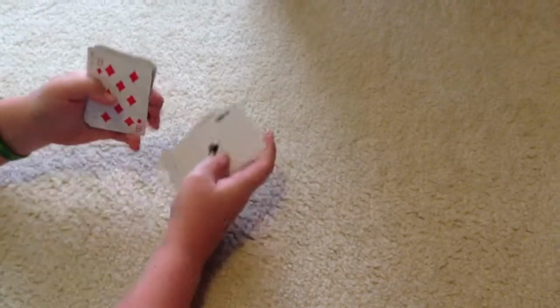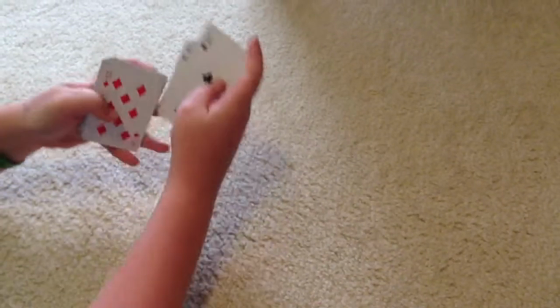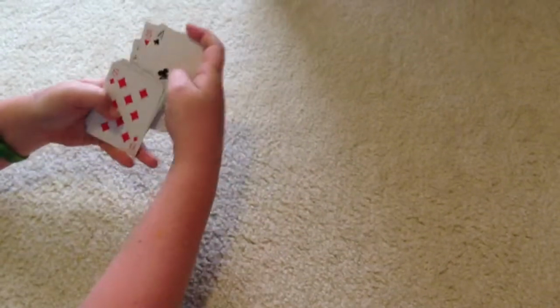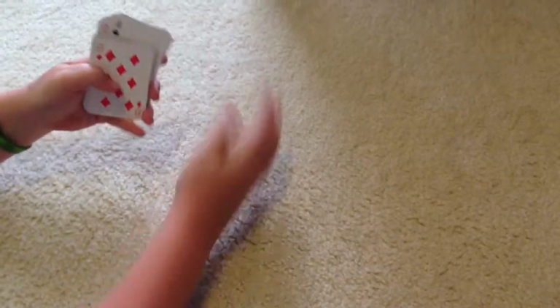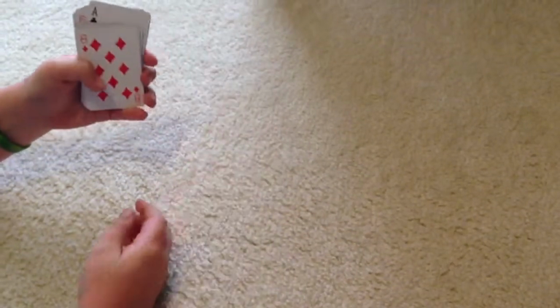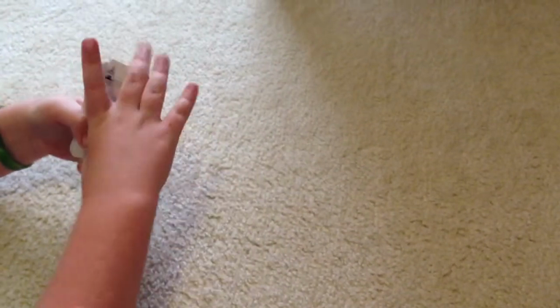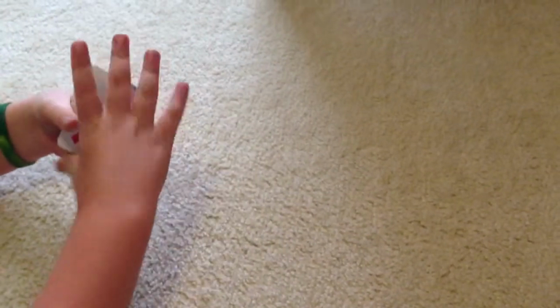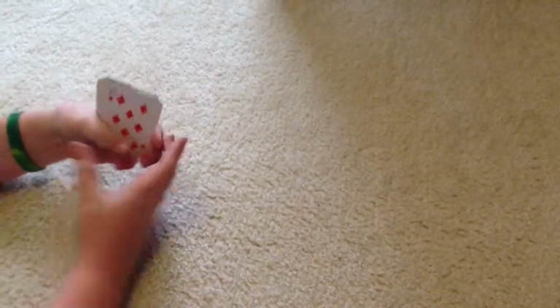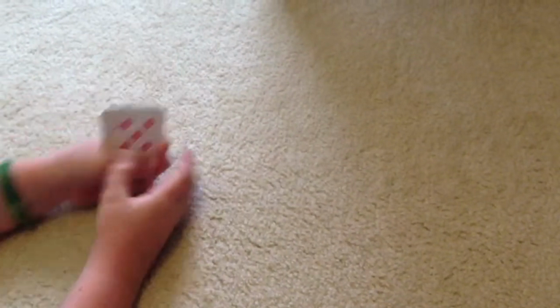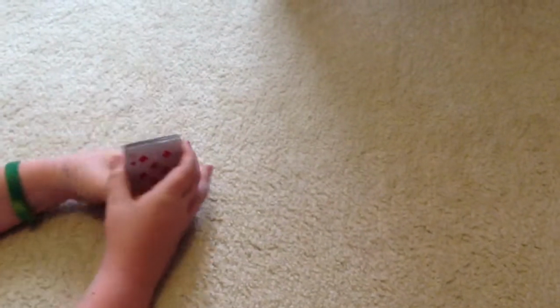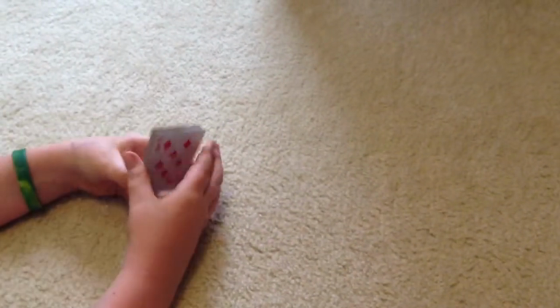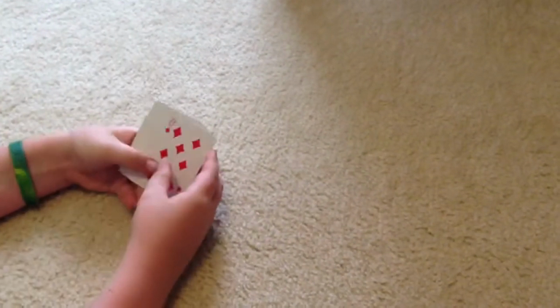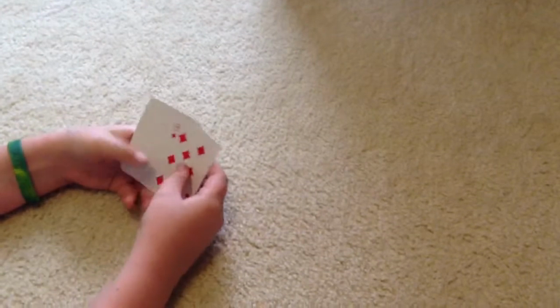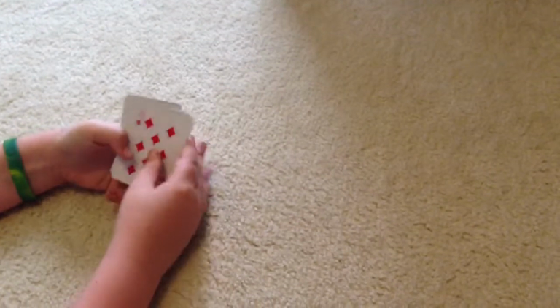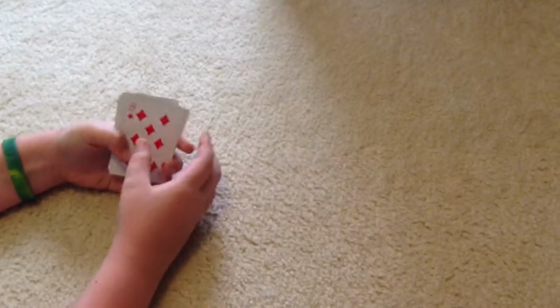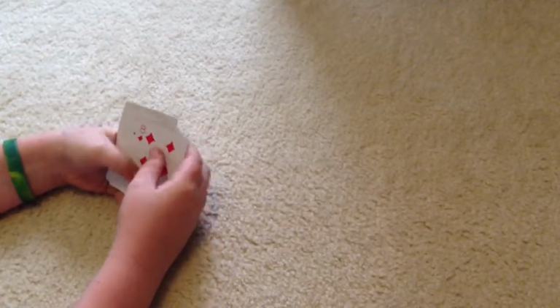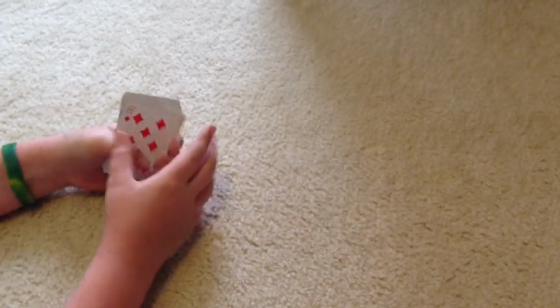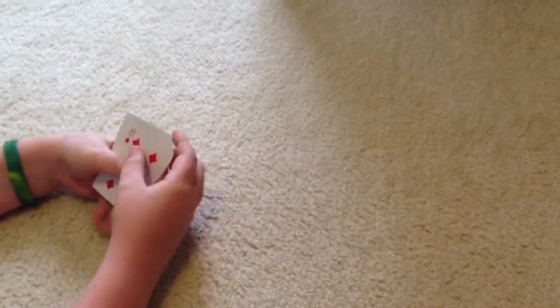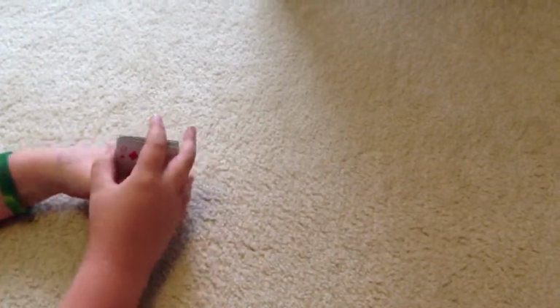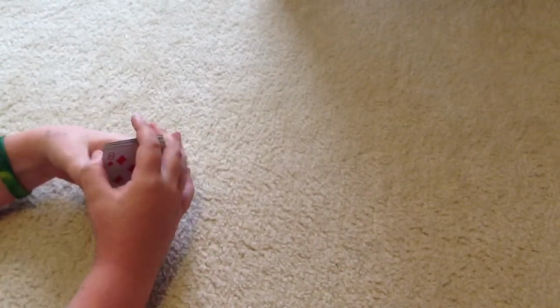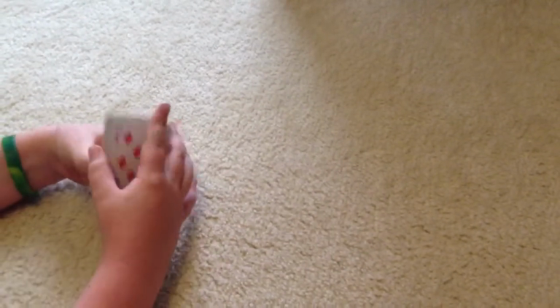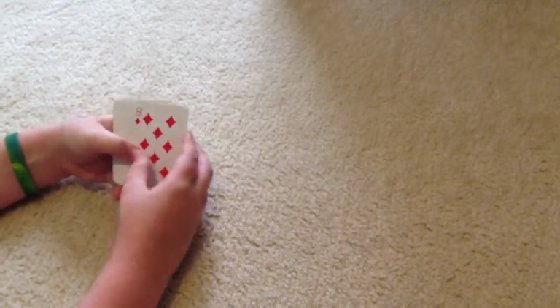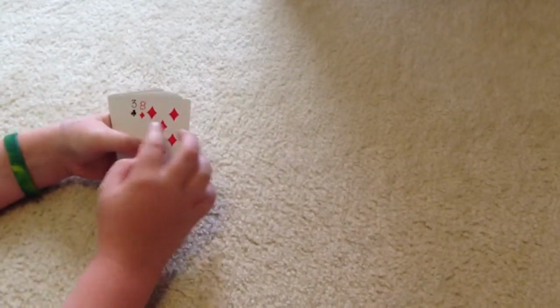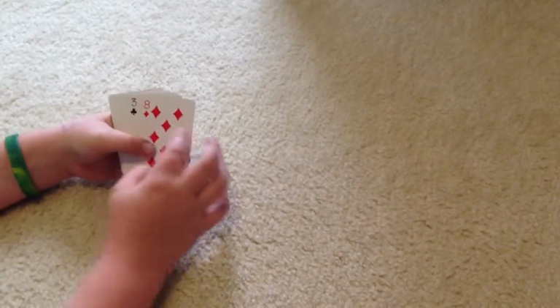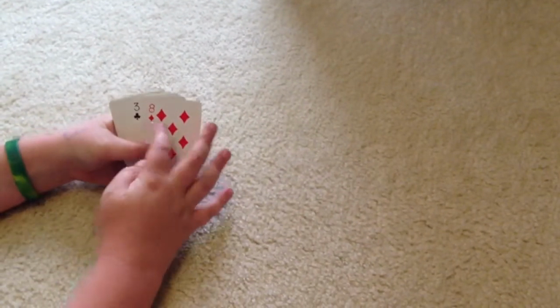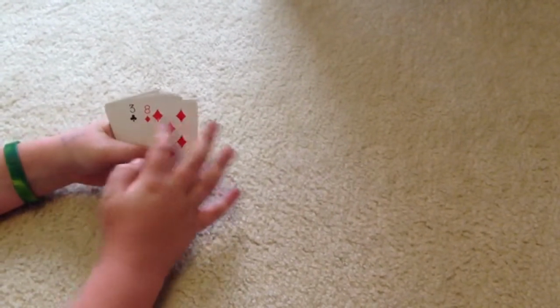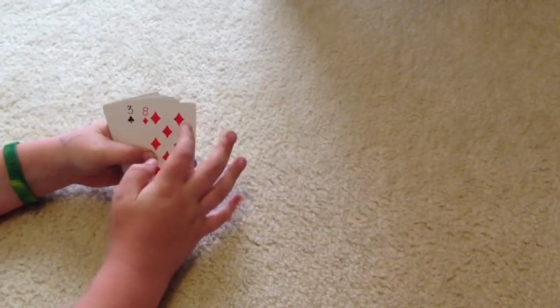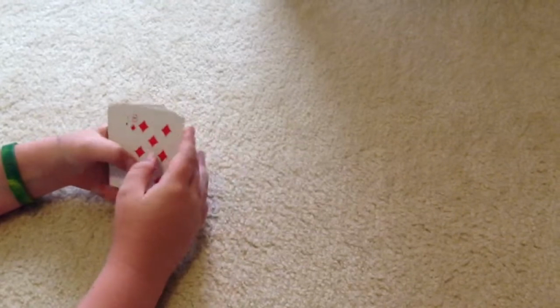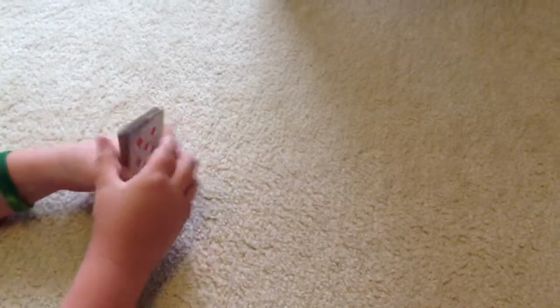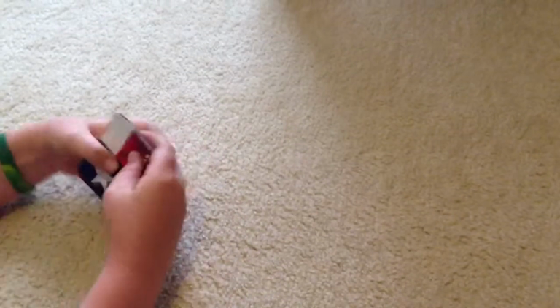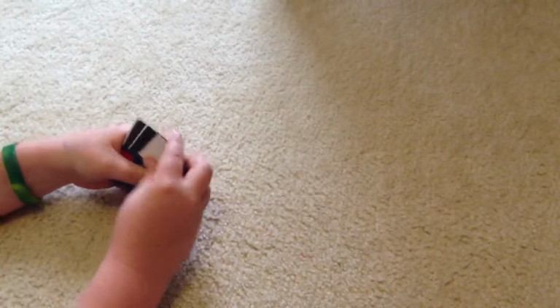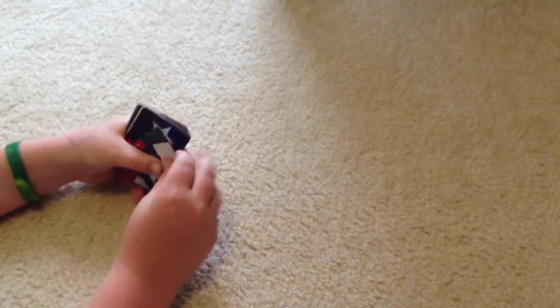Is this your card? Yes. Okay, so there's the trick right there. Now I'm going to show you how to do it, but this time we're still going to use the eight of diamonds, so keep your eye on that card.